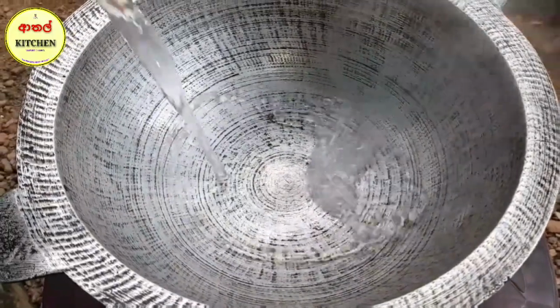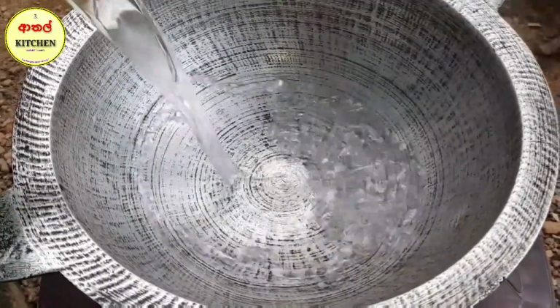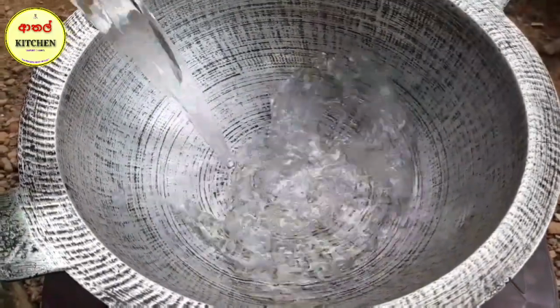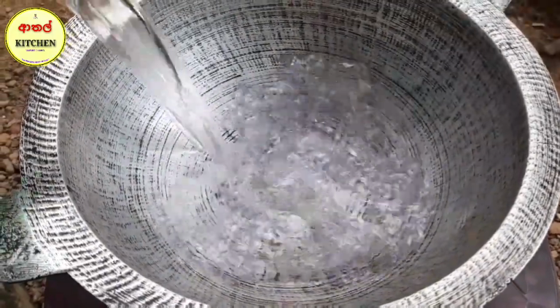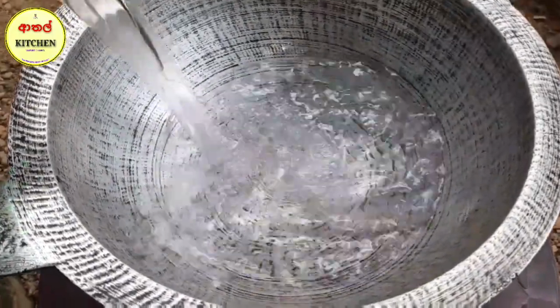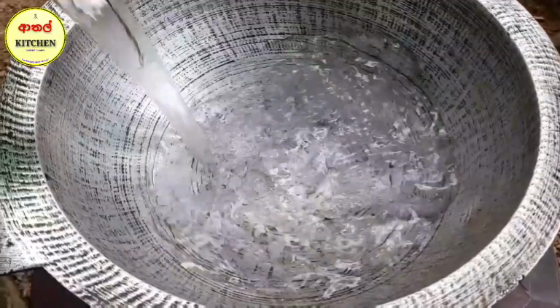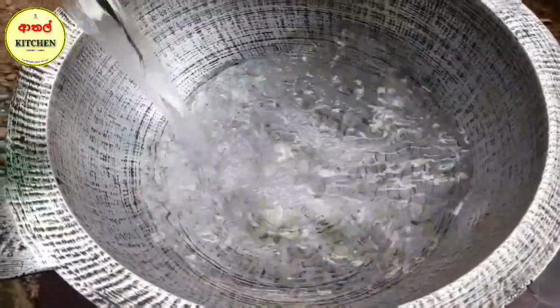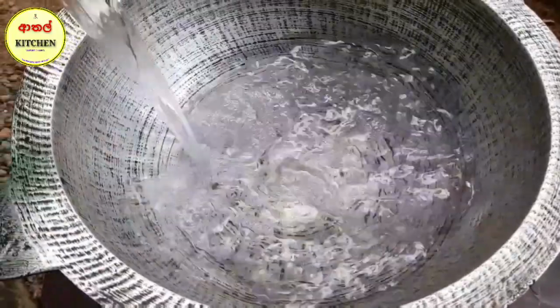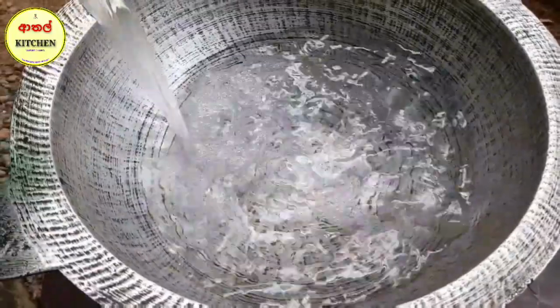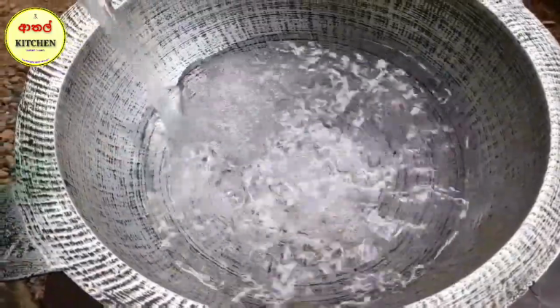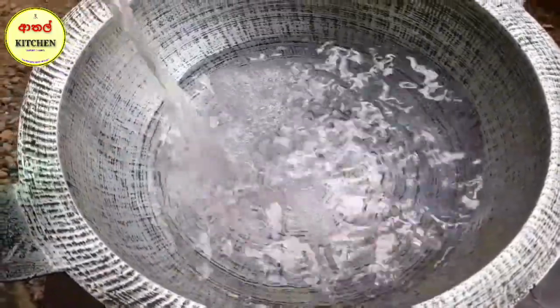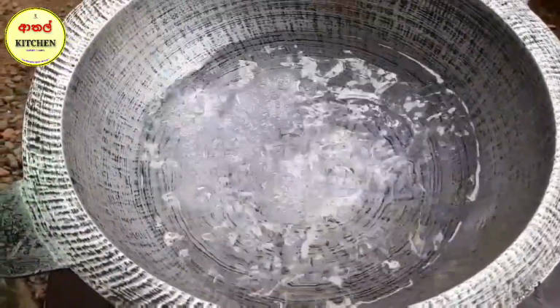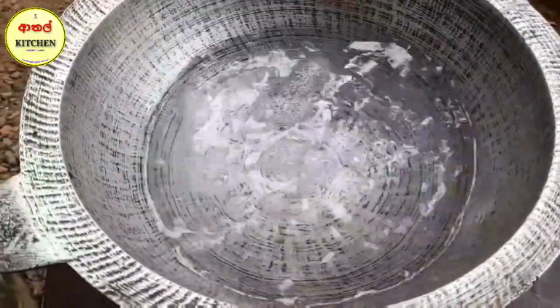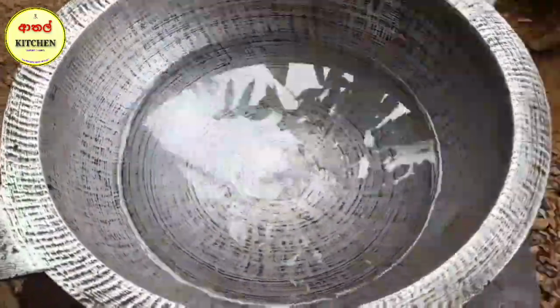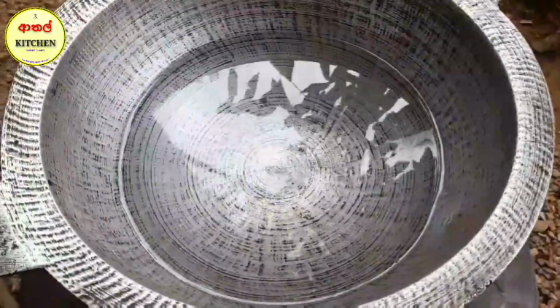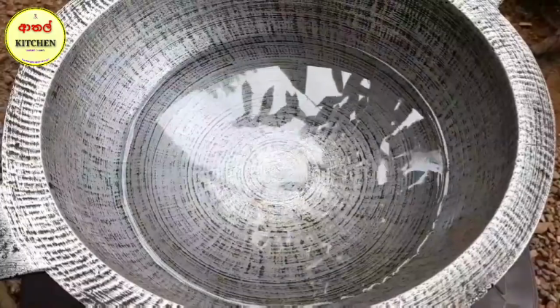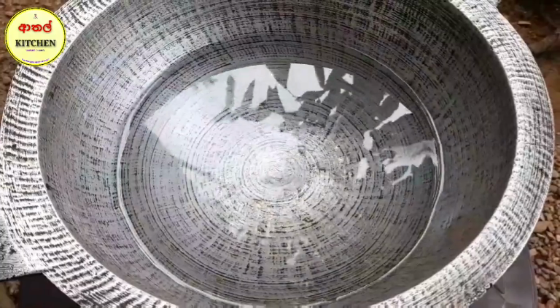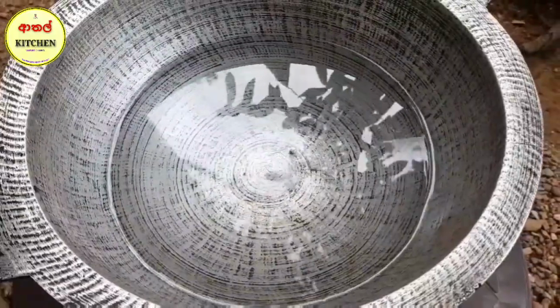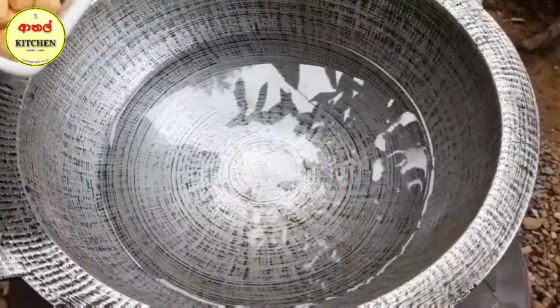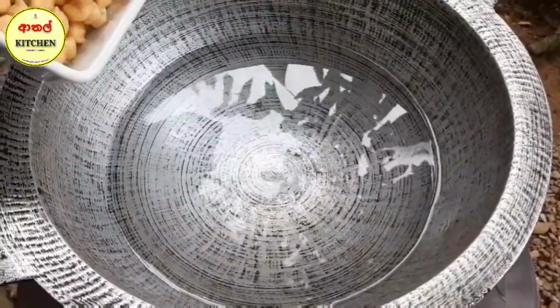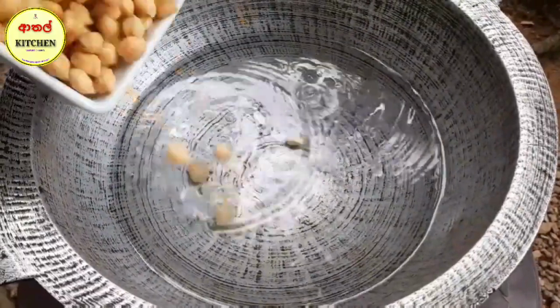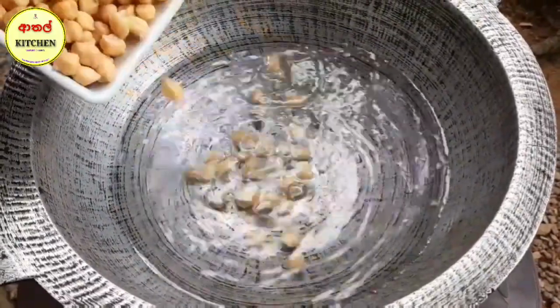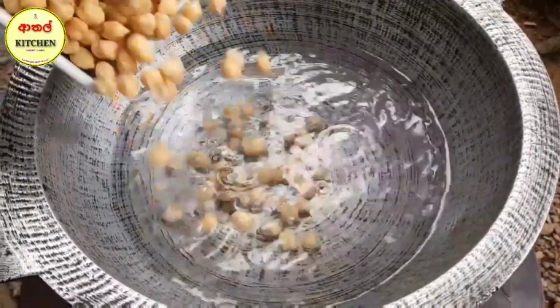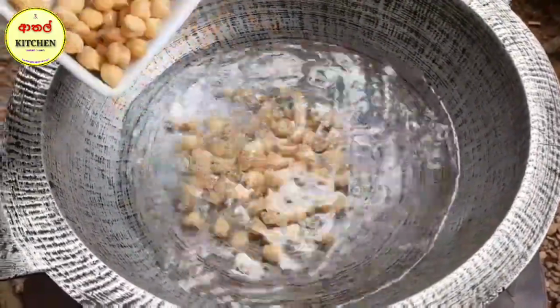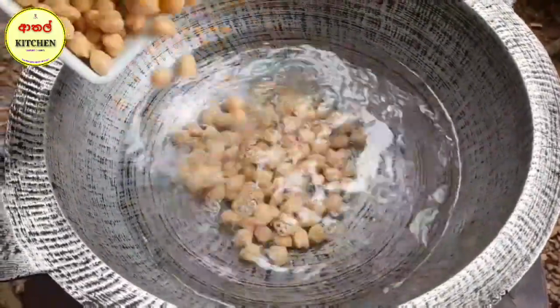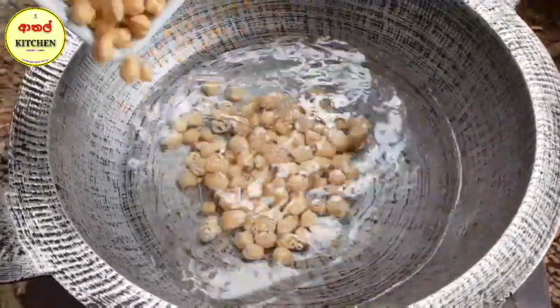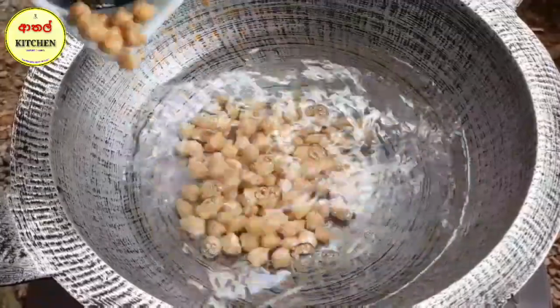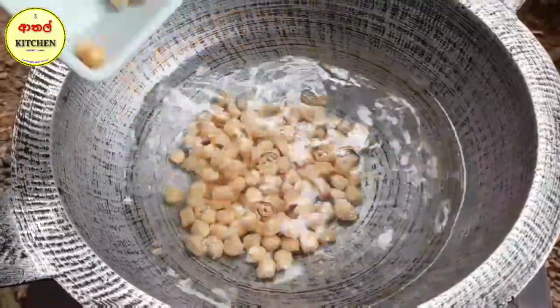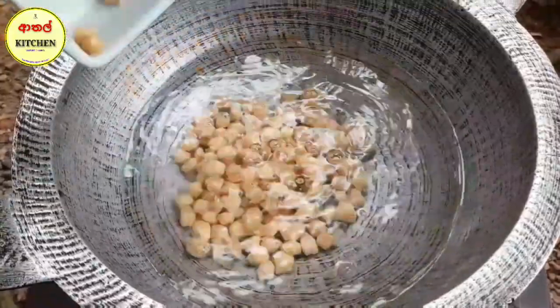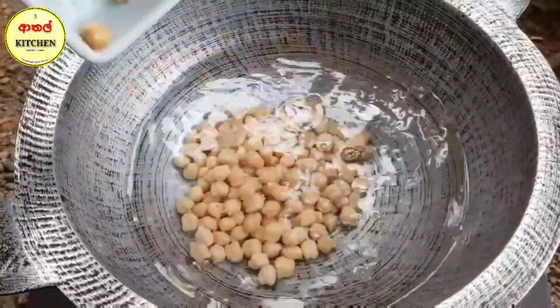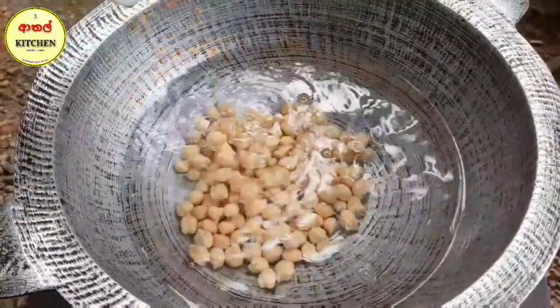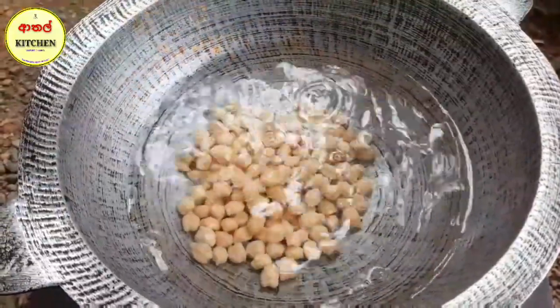We are able to put it in our water. We can put it in our water. The water is wet. We bought the water.